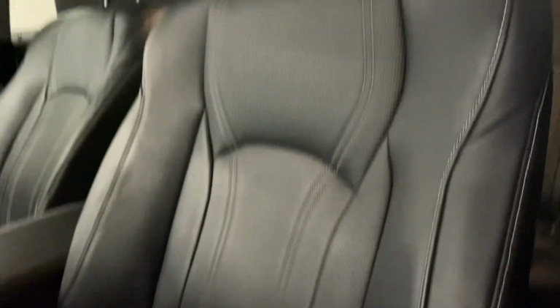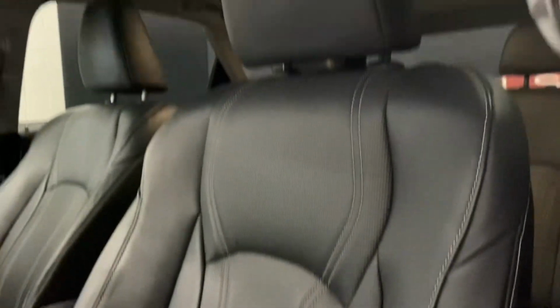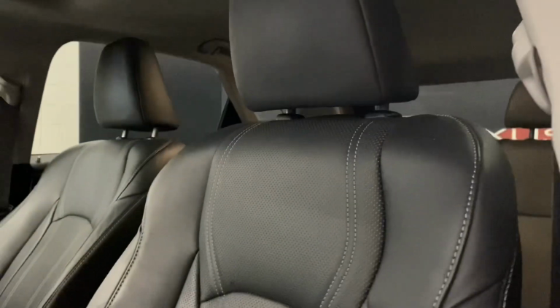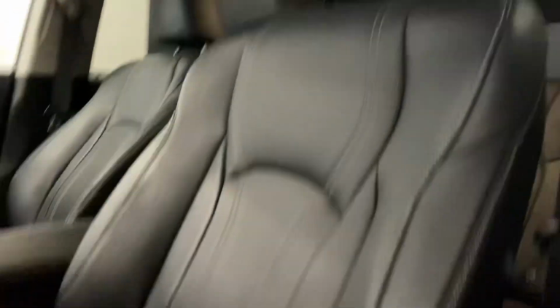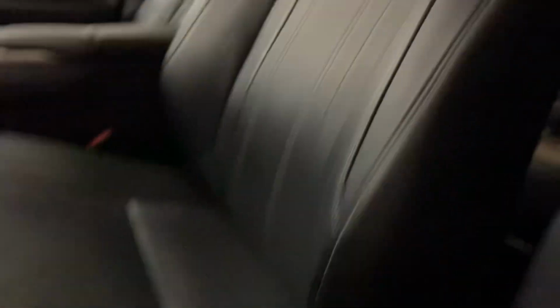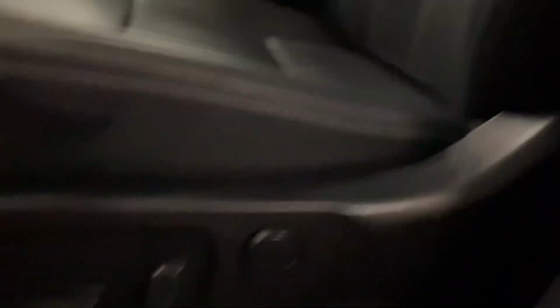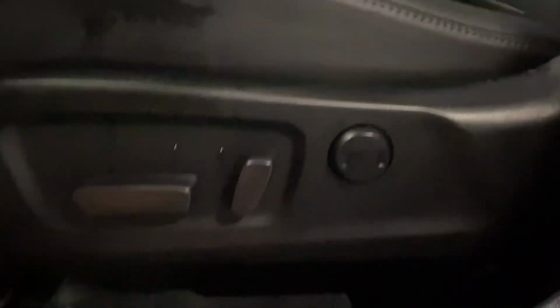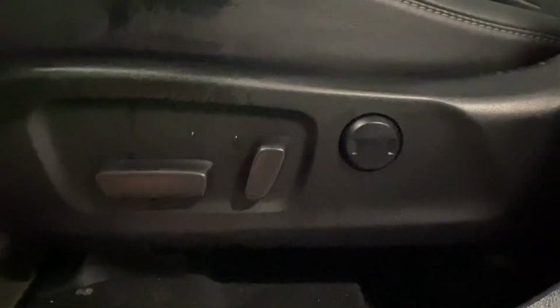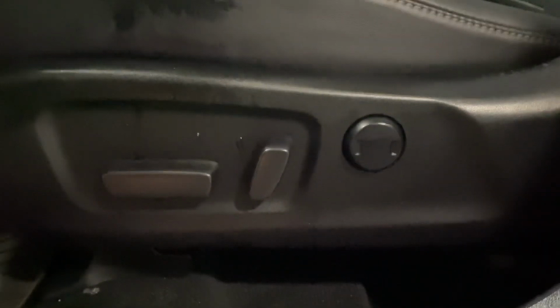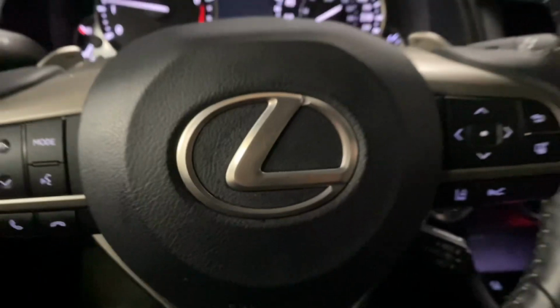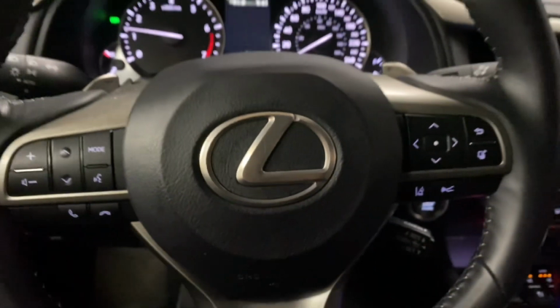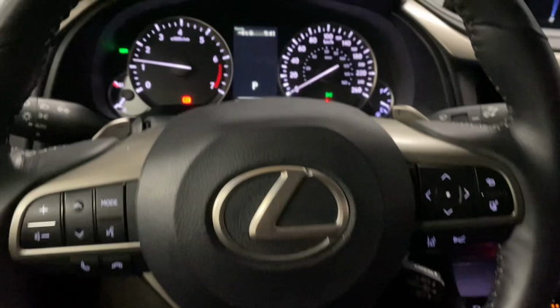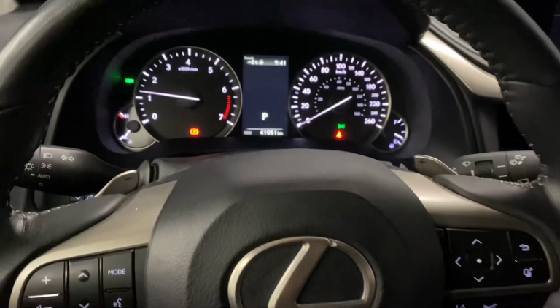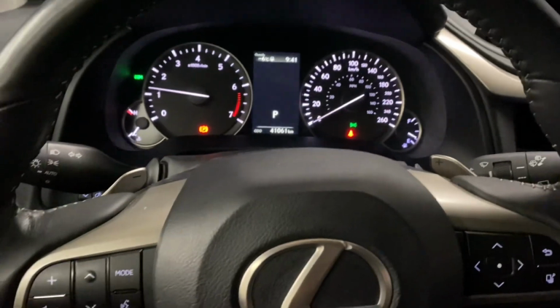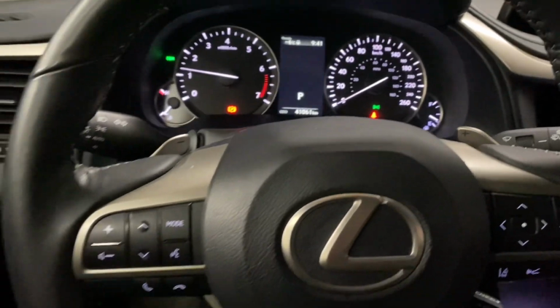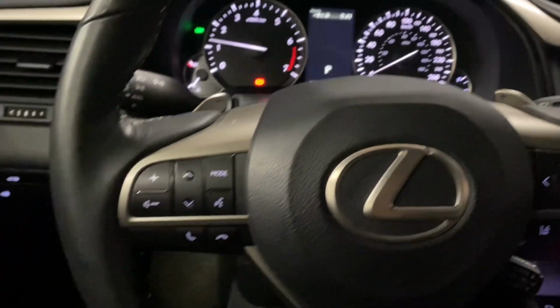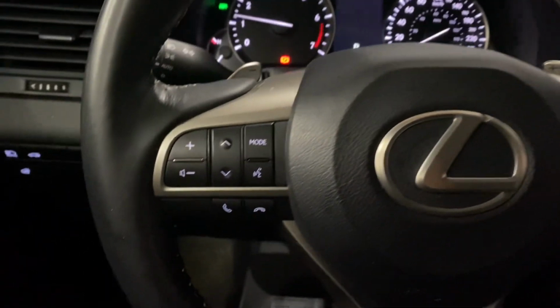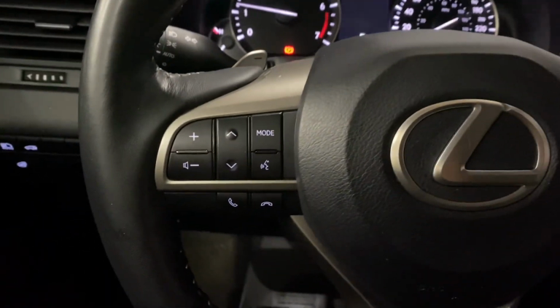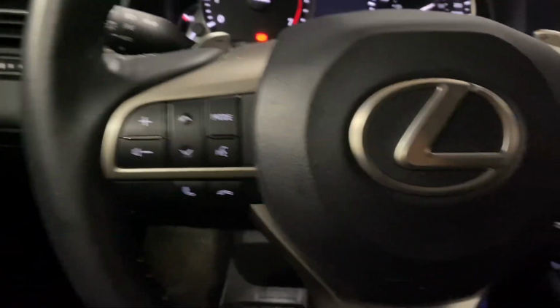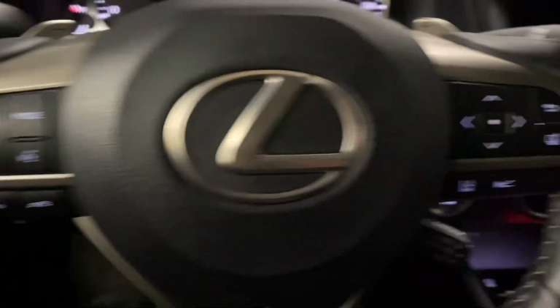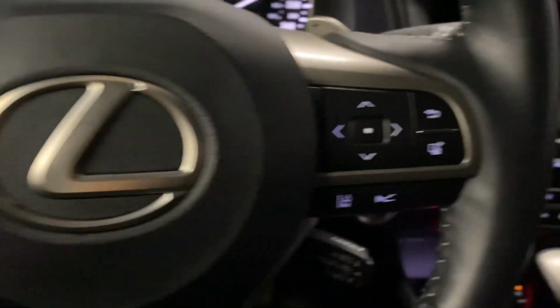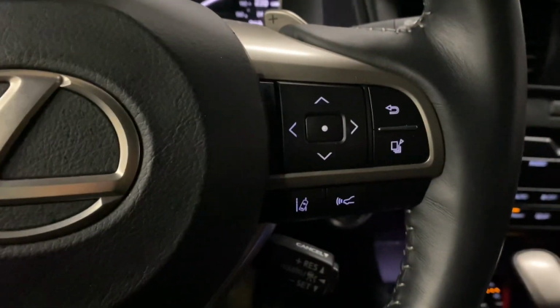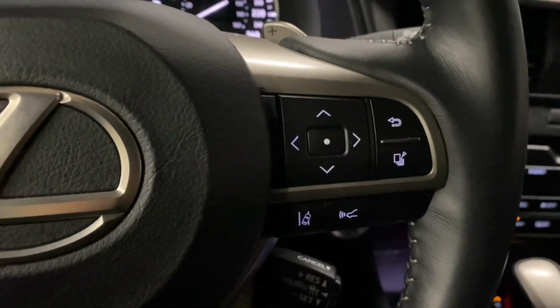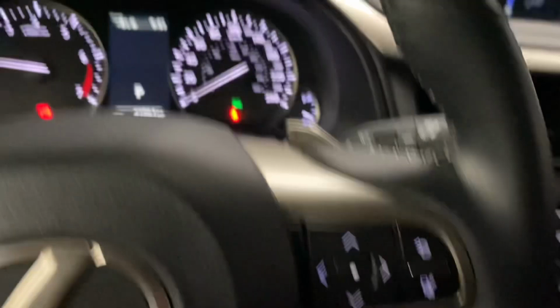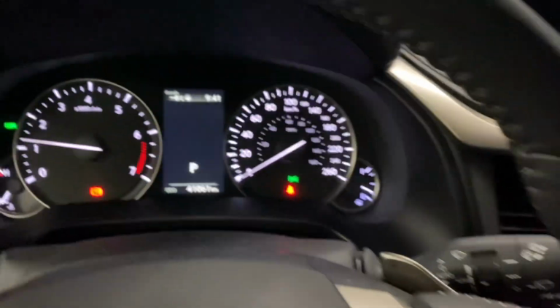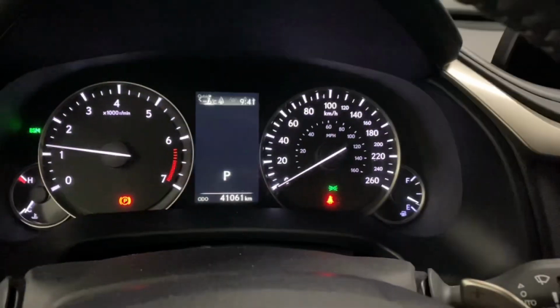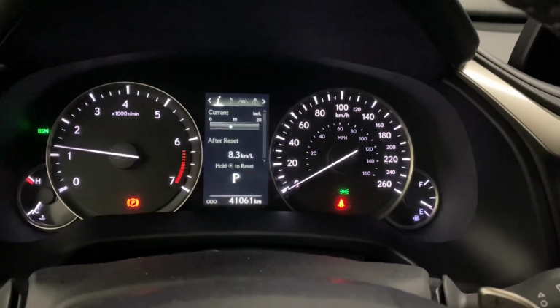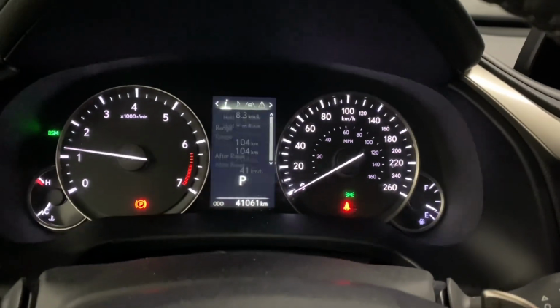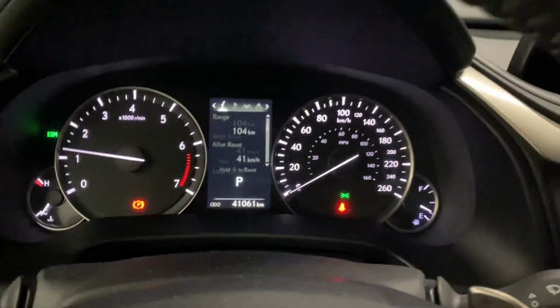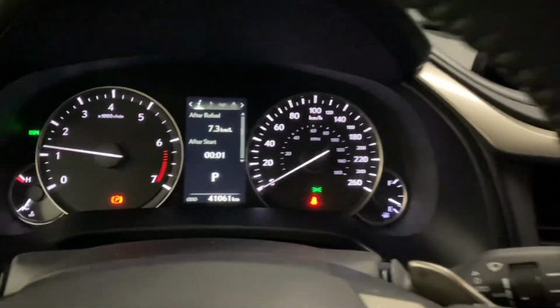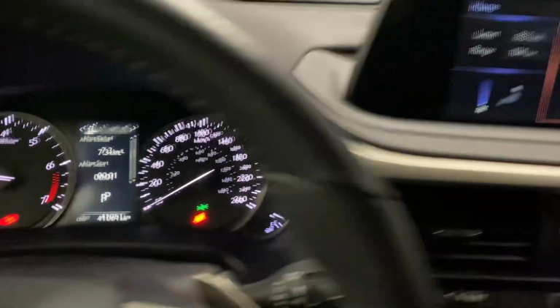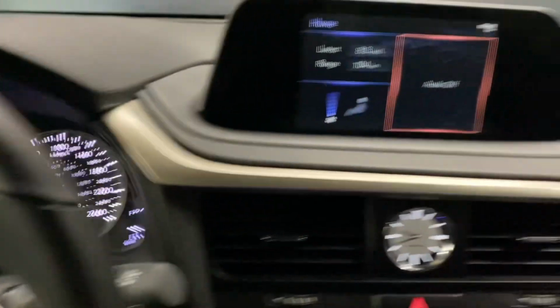You have black leather interior throughout with a 10-way powered driver's seat. Your leather steering wheel comes with paddle shifters, Bluetooth and audio controls, cruise control and lane assist settings, and your multi-infotainment display controls.